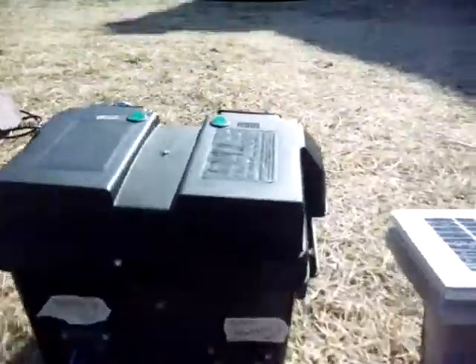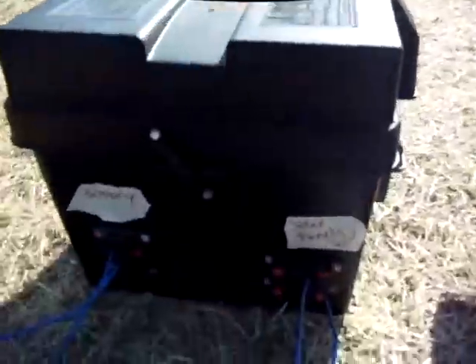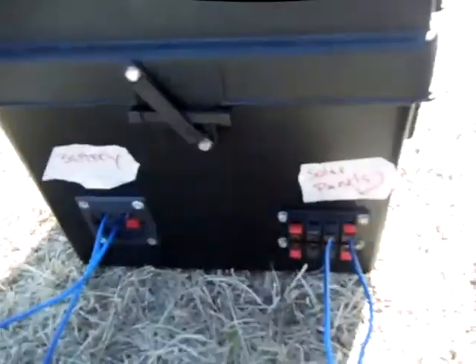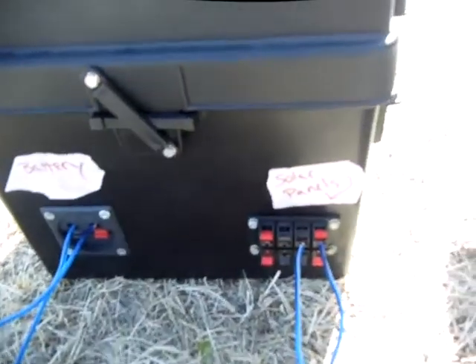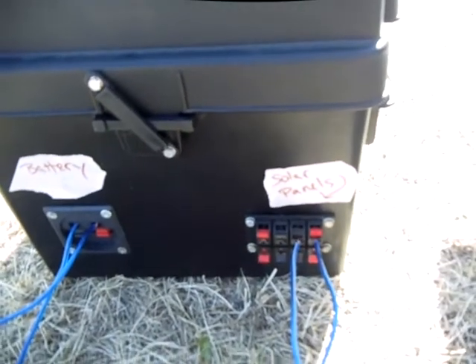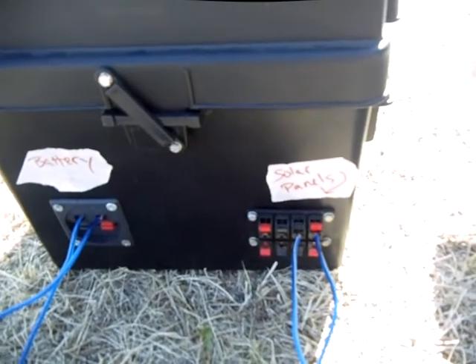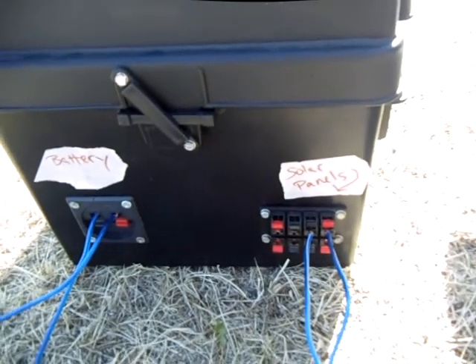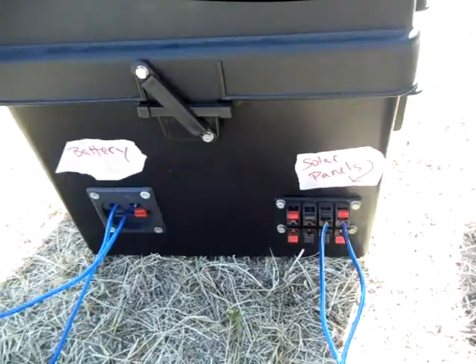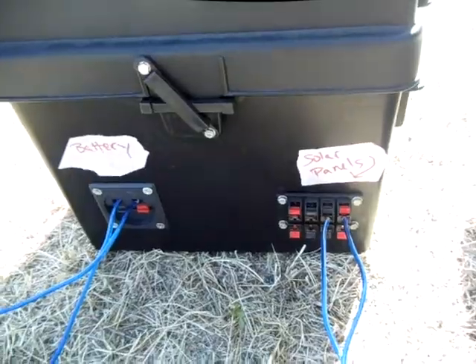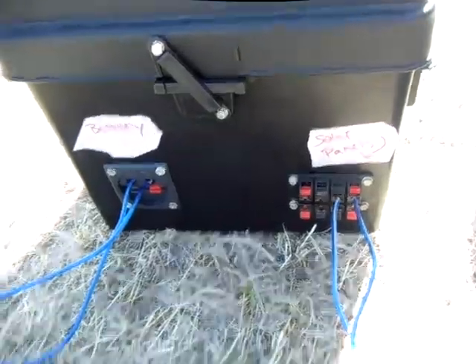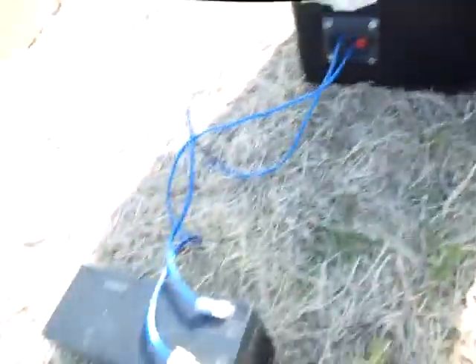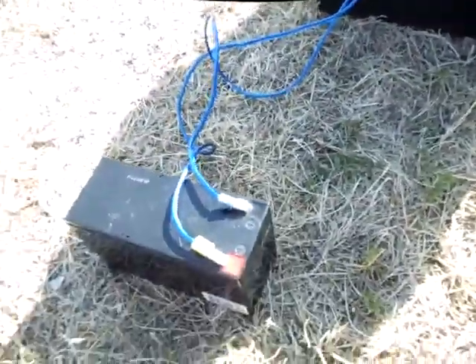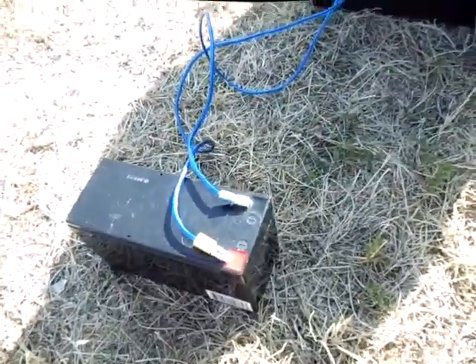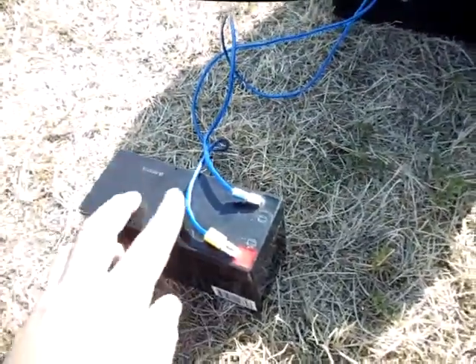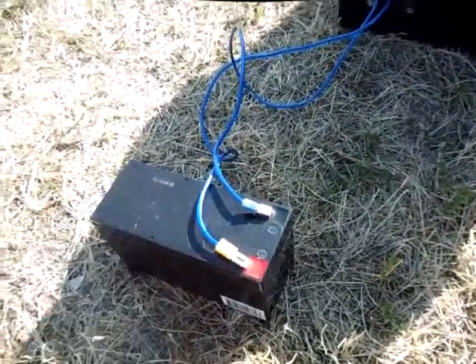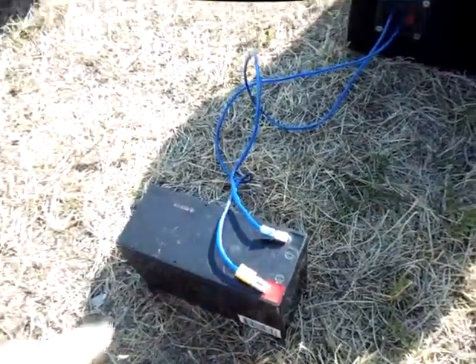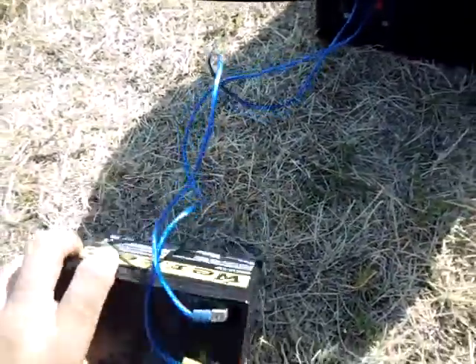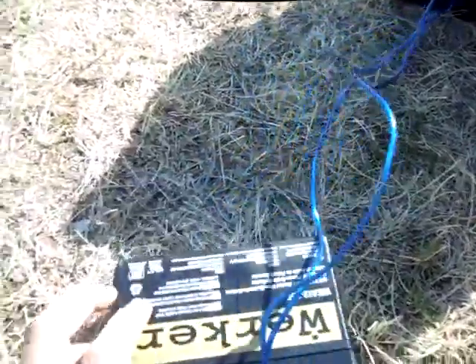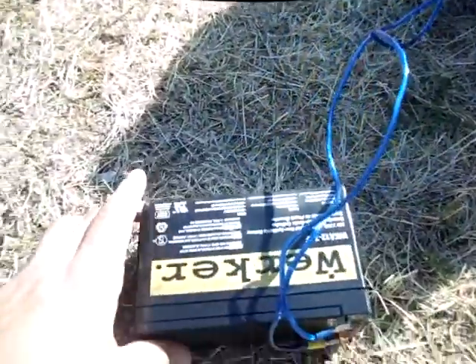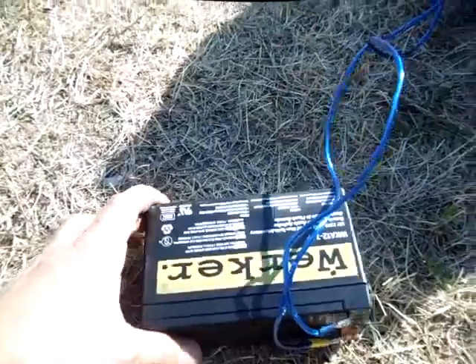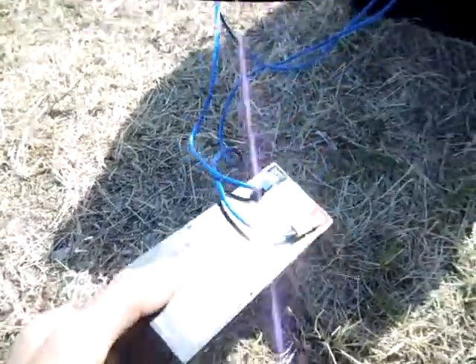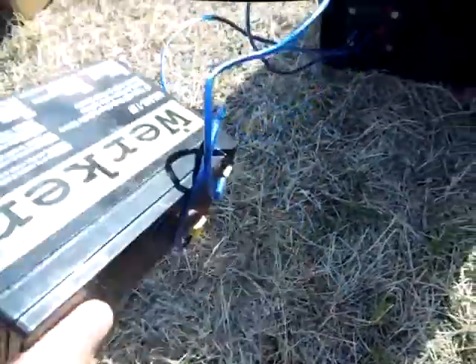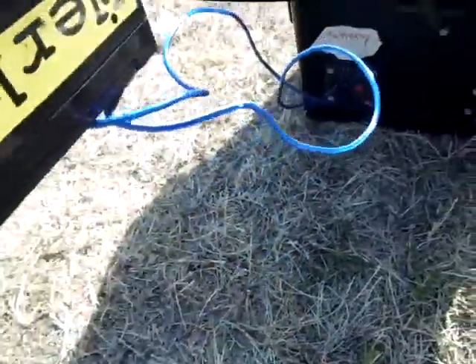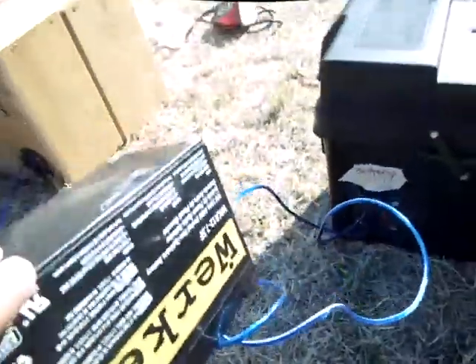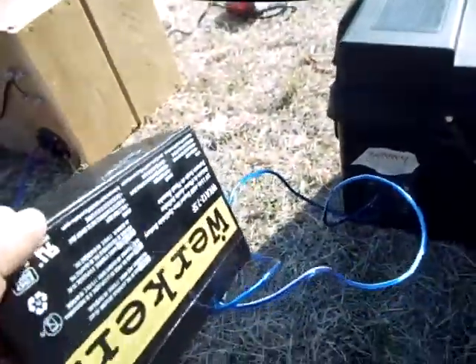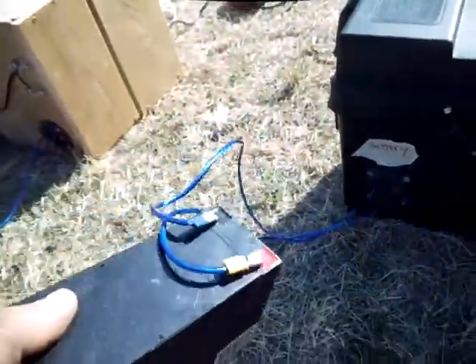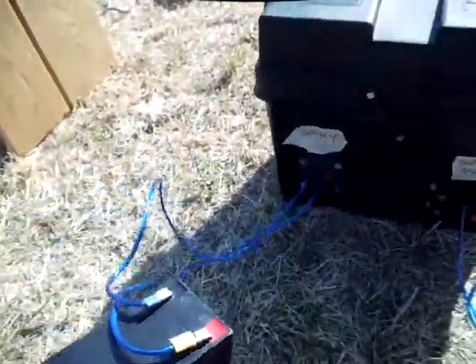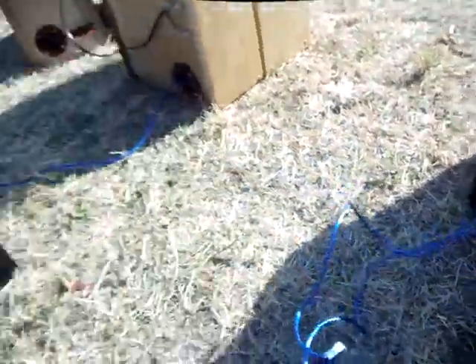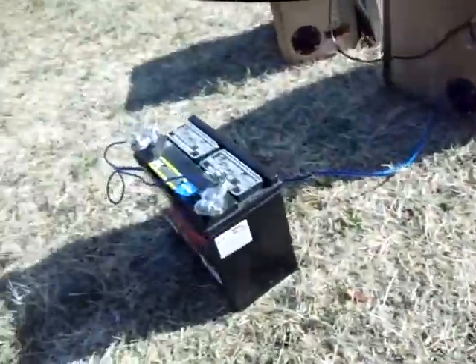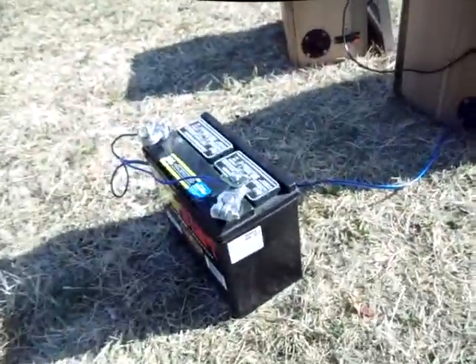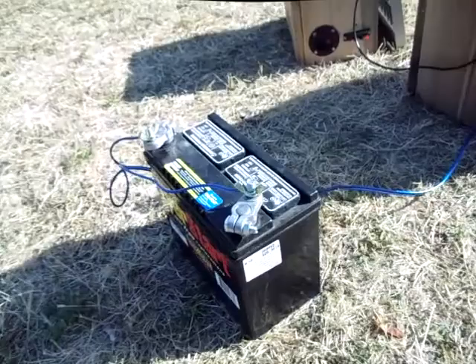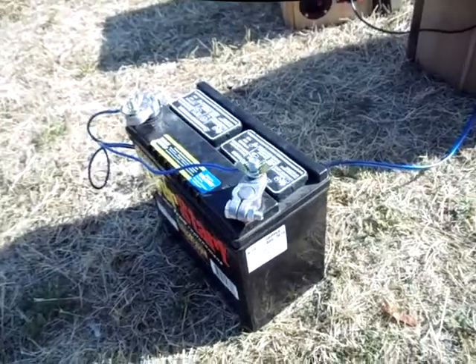In the back it's pretty simple and straightforward. You've got your solar panel running into here, then you've got your battery. Your battery connects right there.